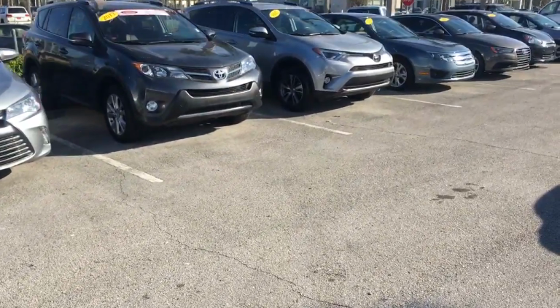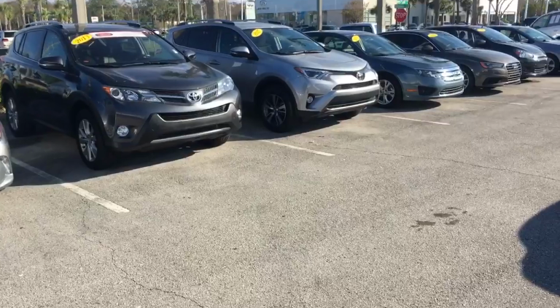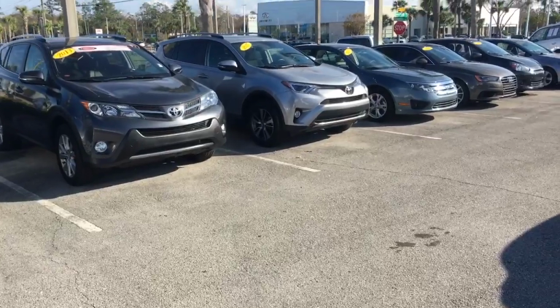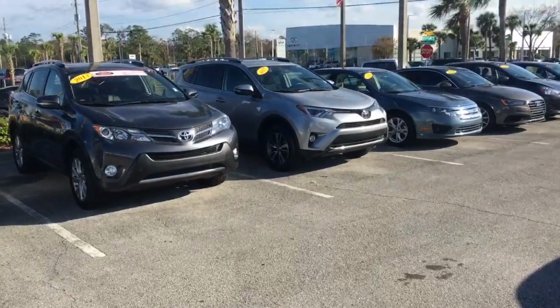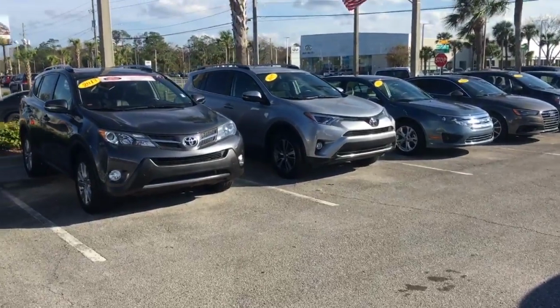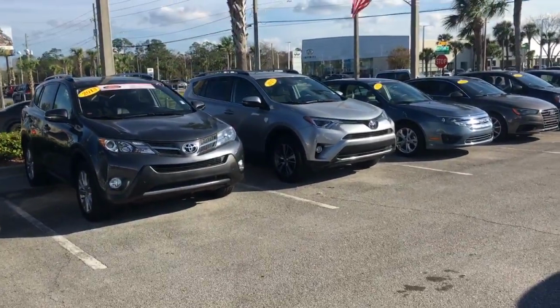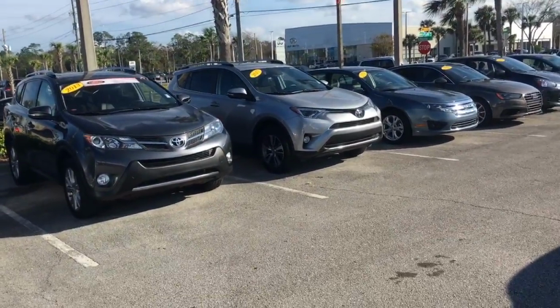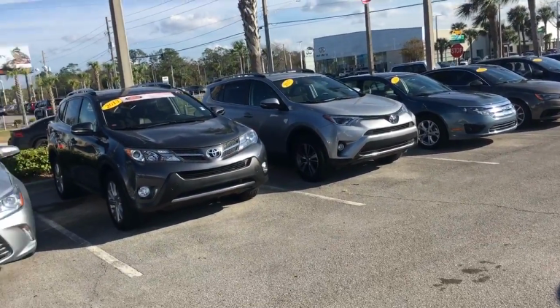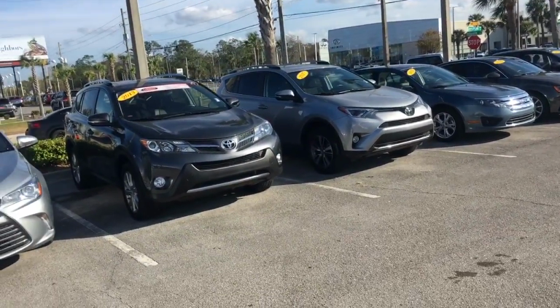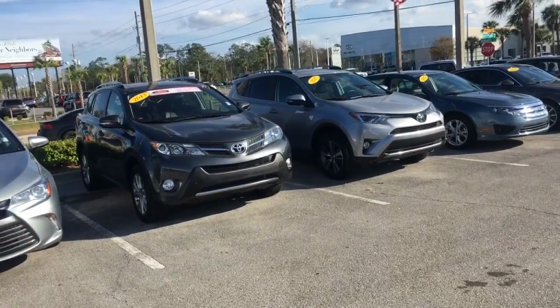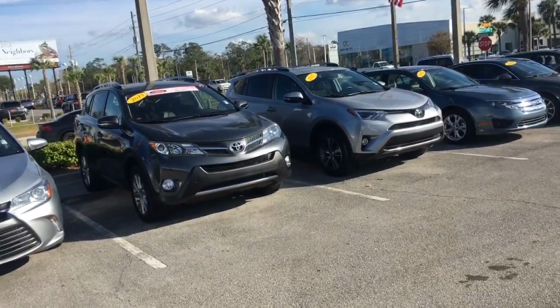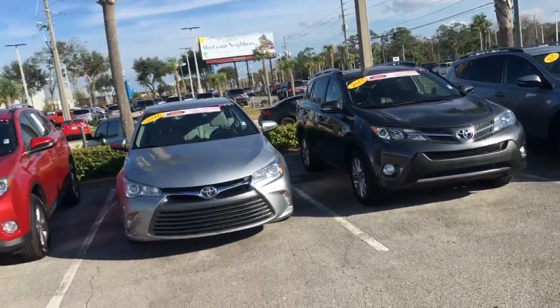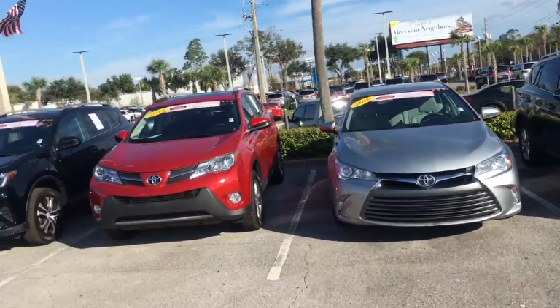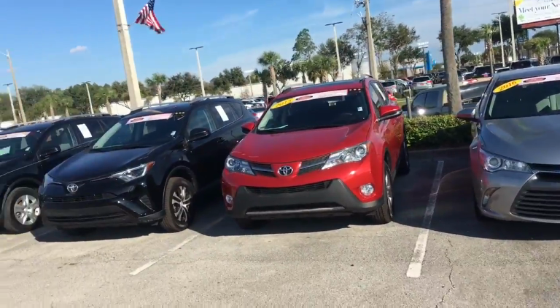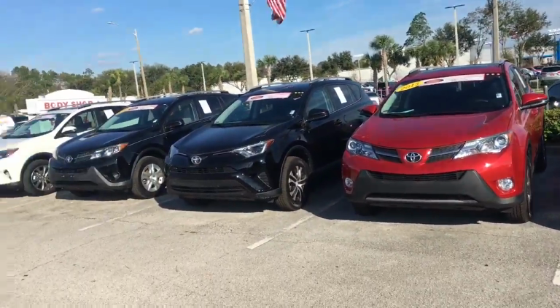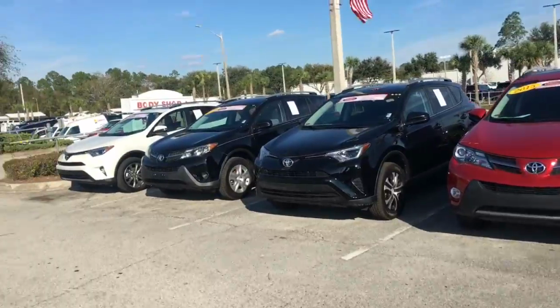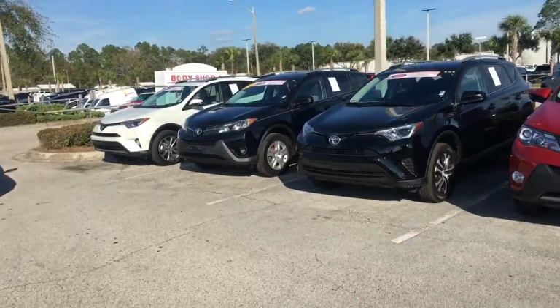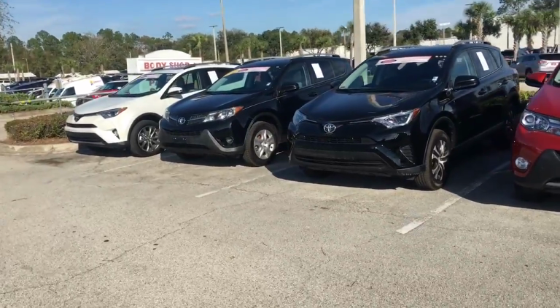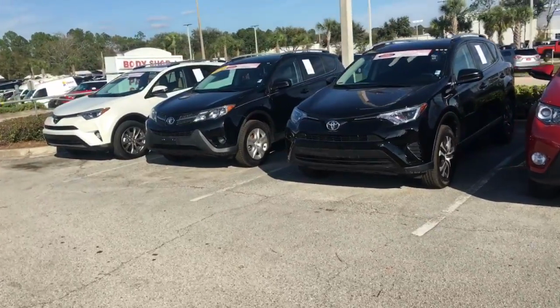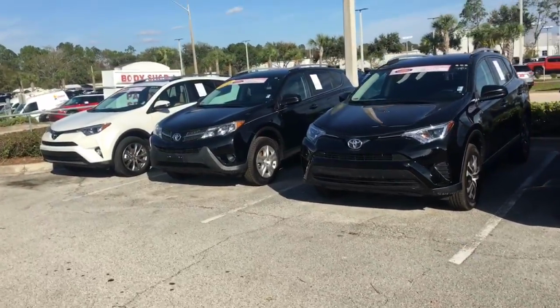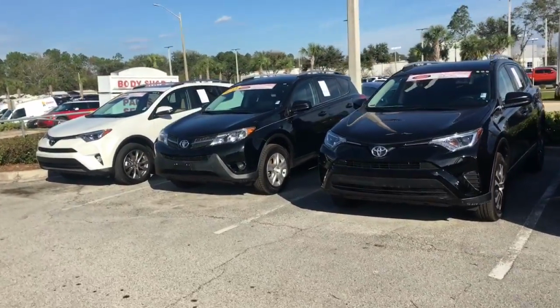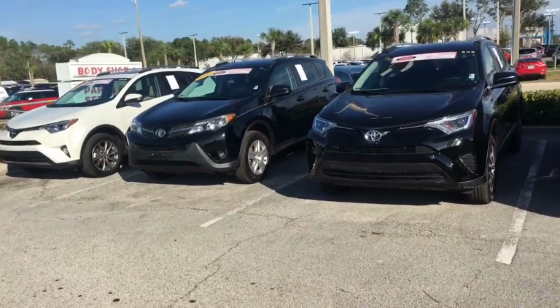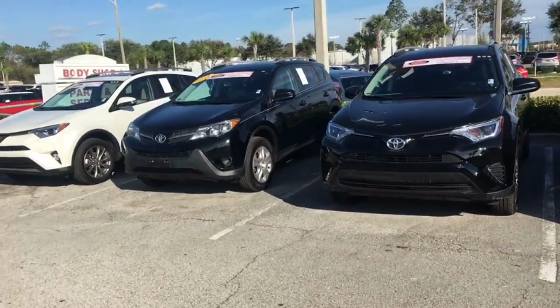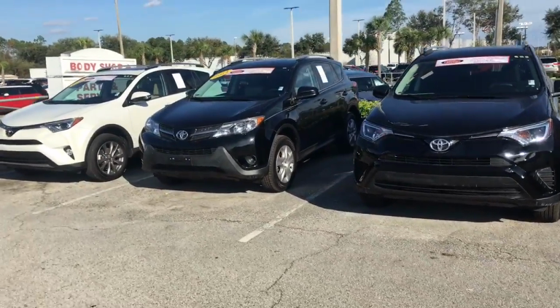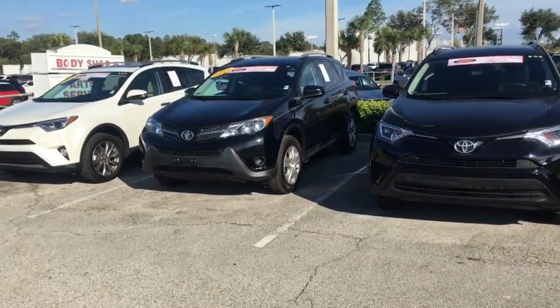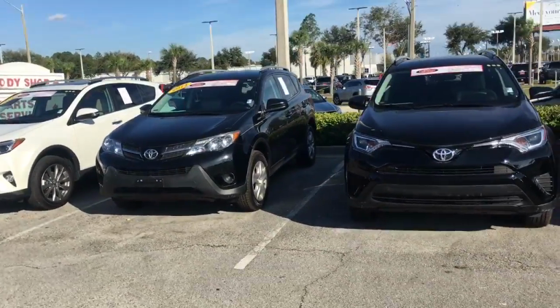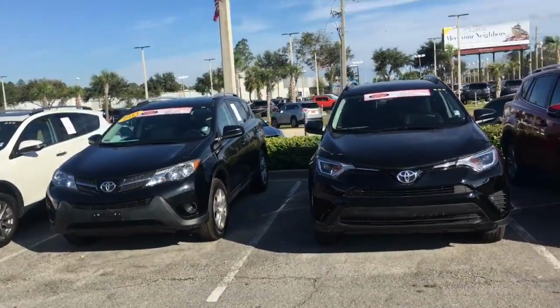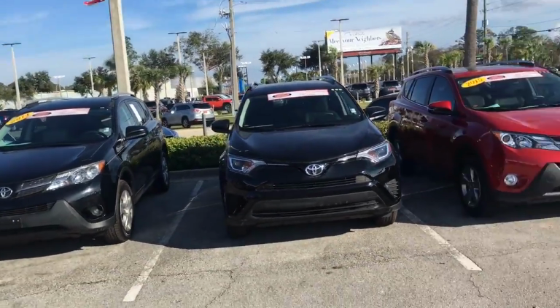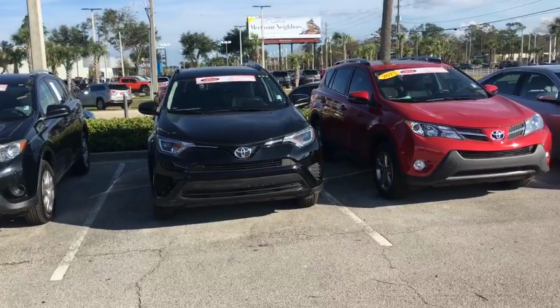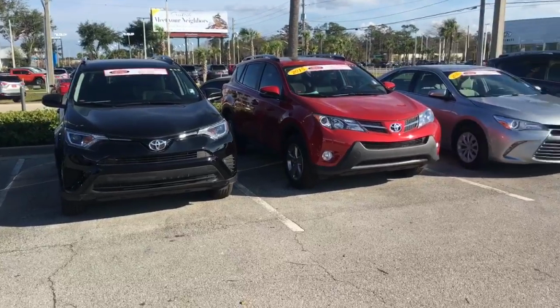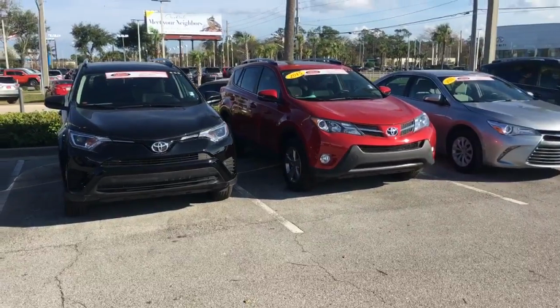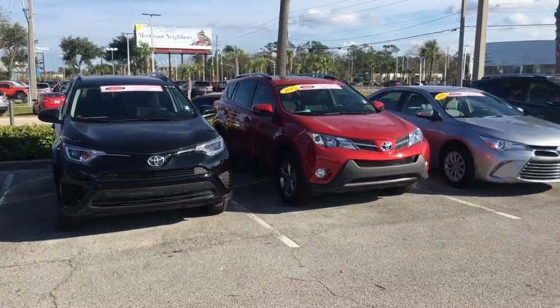So again, Aesom, just wanted to give you a quick snapshot. There was not one specific one that you inquired about, so I just wanted to give you a little snapshot showing you that we have lots of colors and trims to choose from. Give me a call back, Aesom, 904-312-3760.